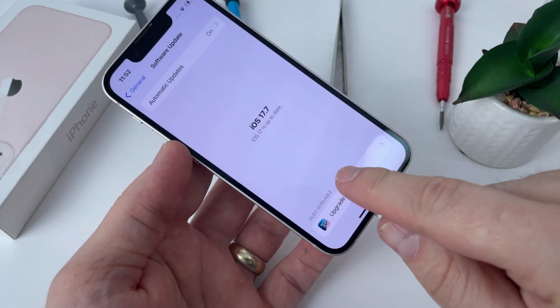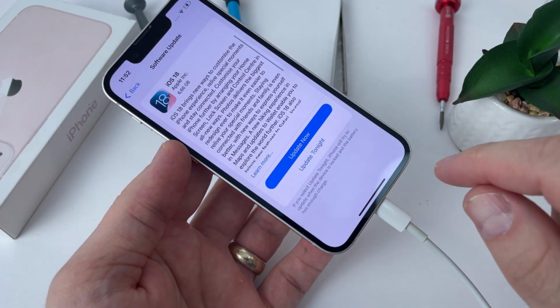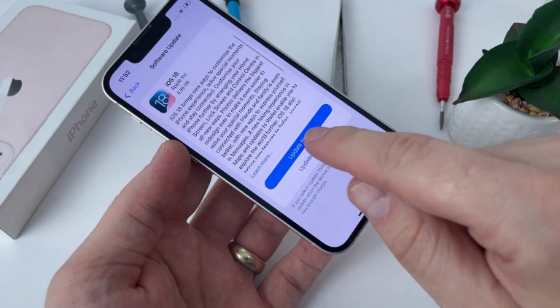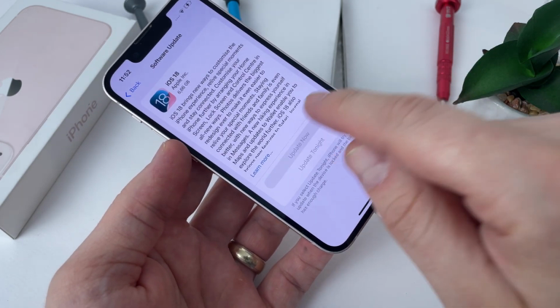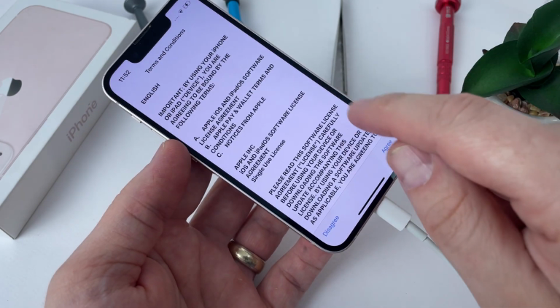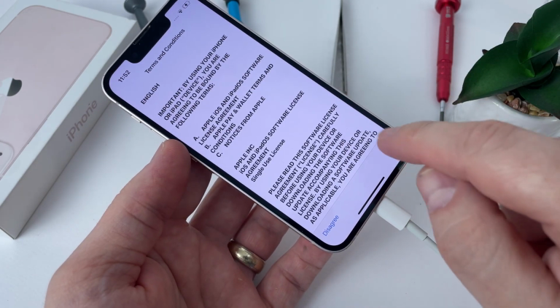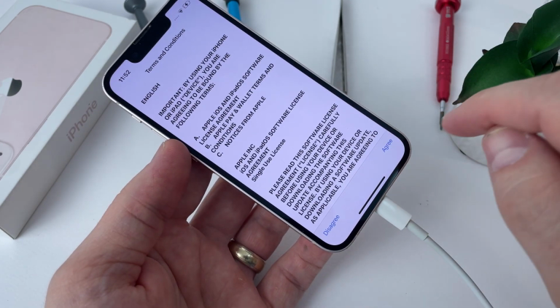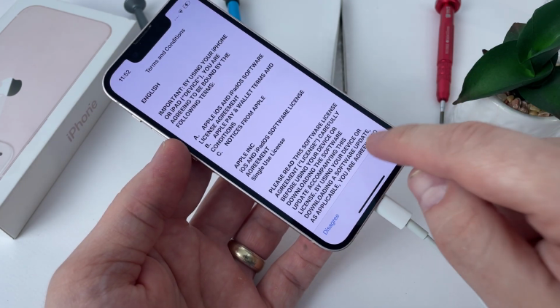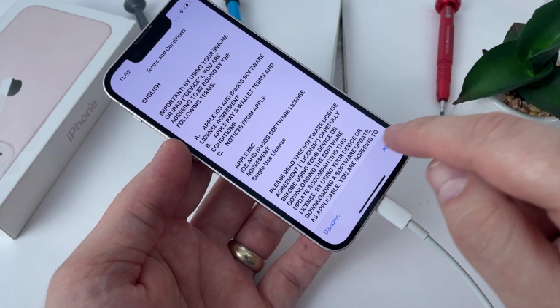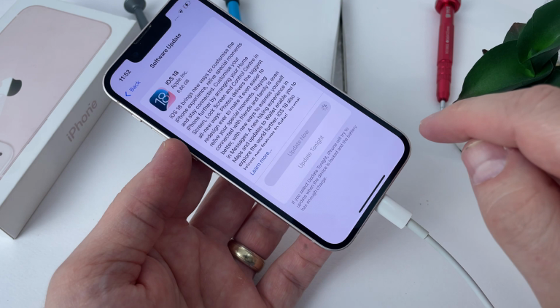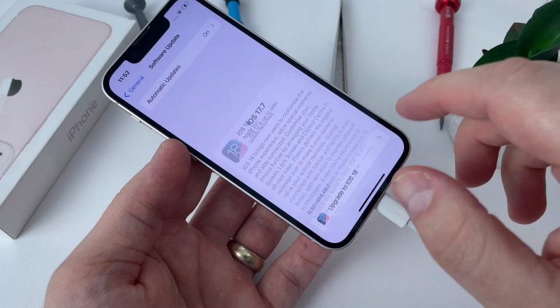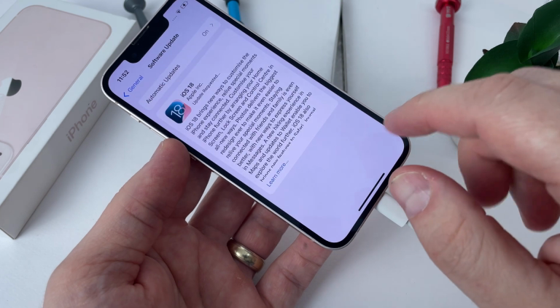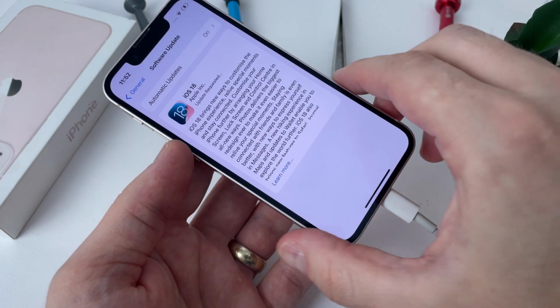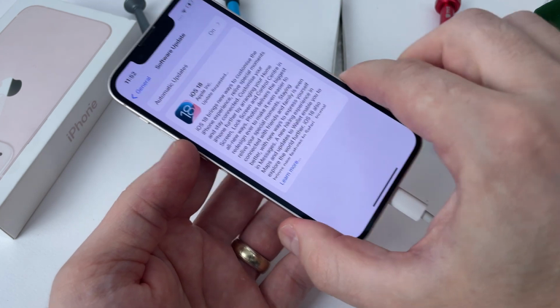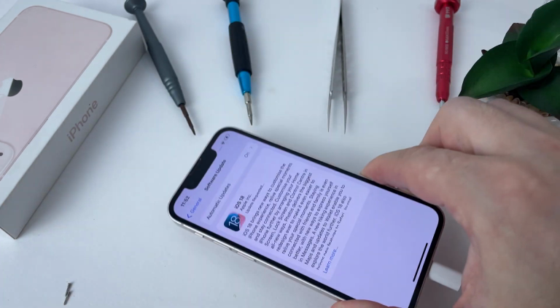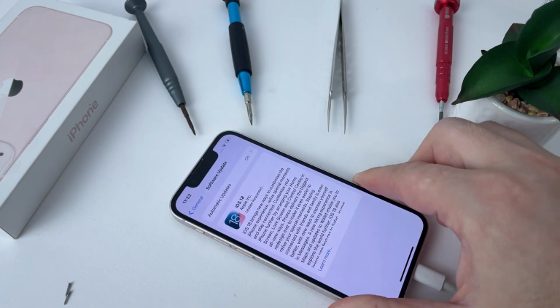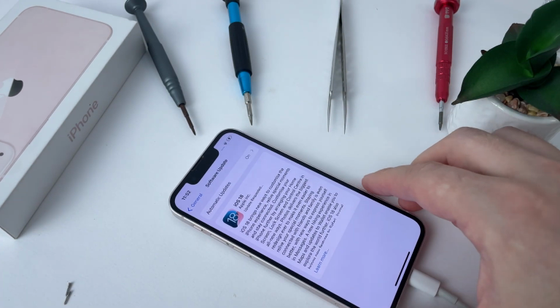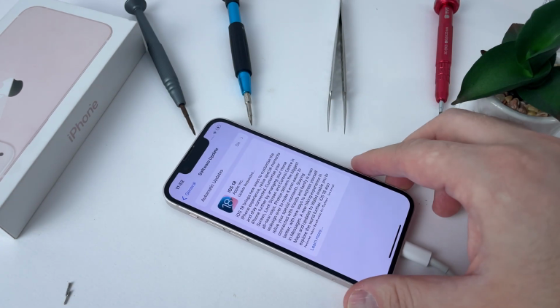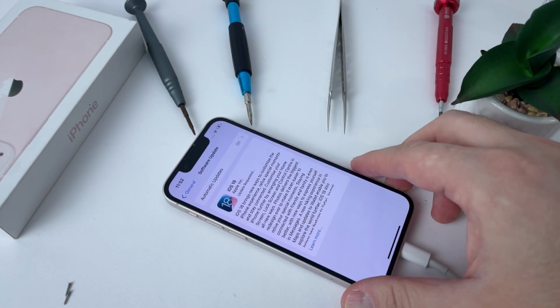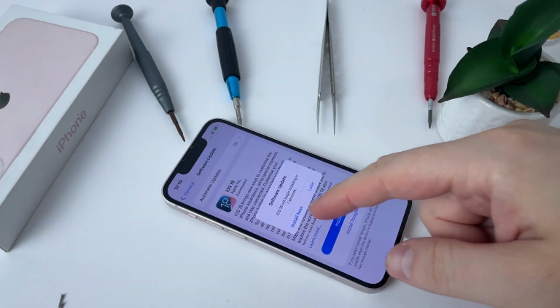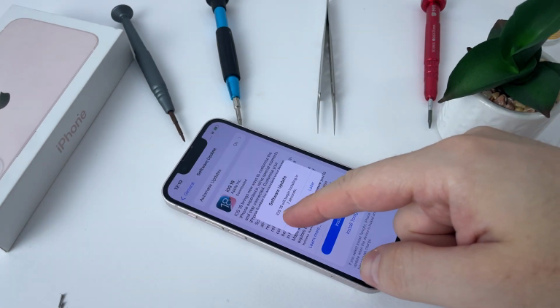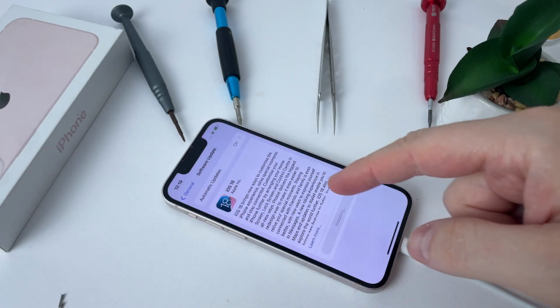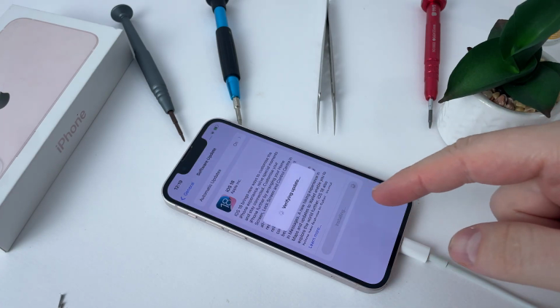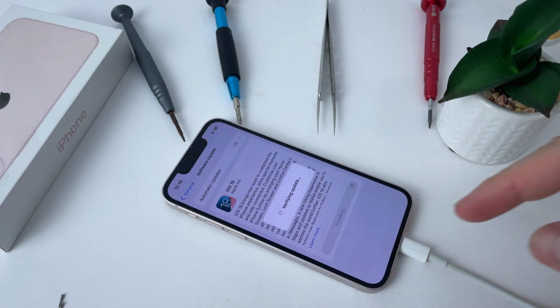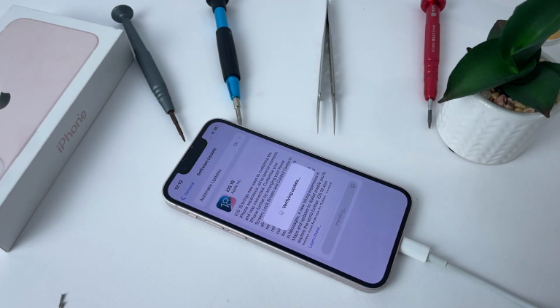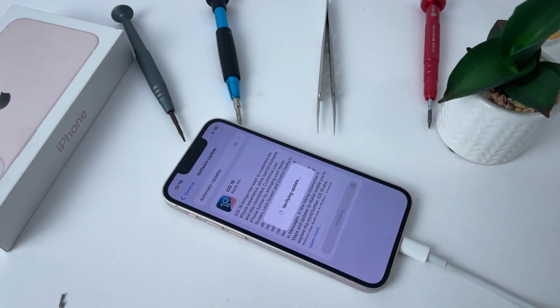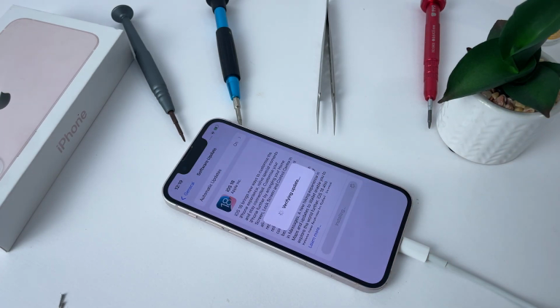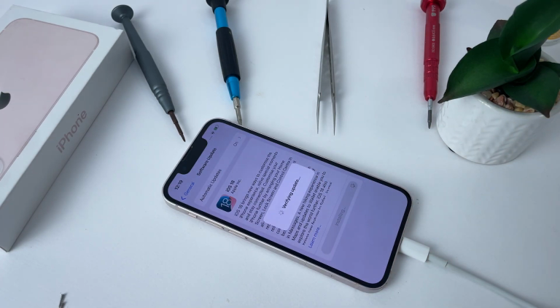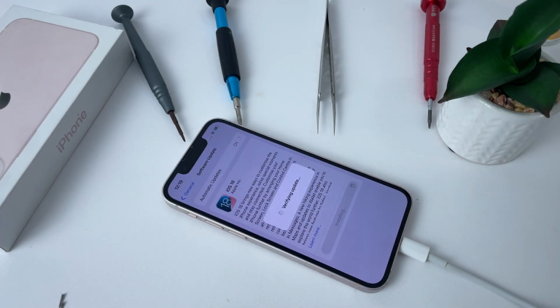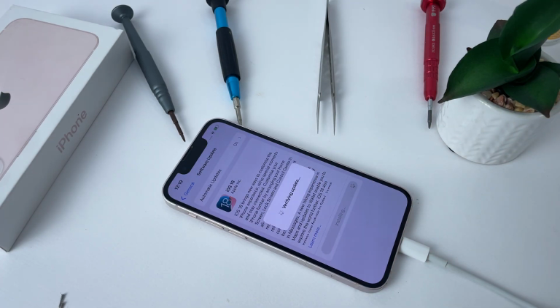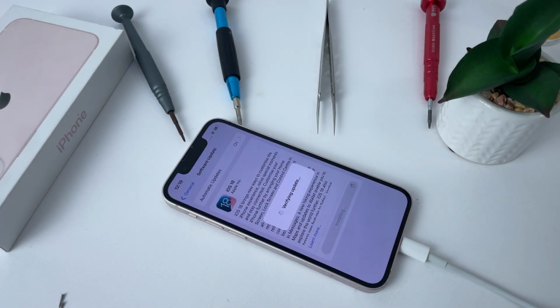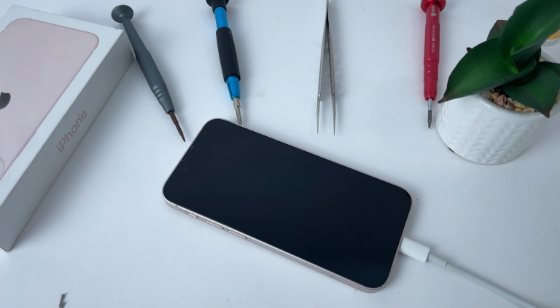If the process turns out to be a success, this is a very good aspect from many points of view because there is no need to change the chips anymore. After the new software version is downloaded, I install it and wait impatiently to find out what will happen next.